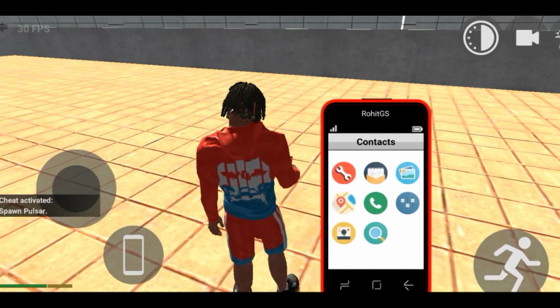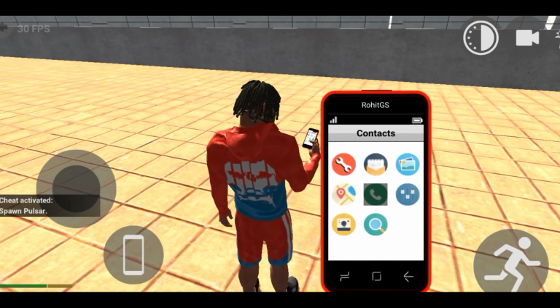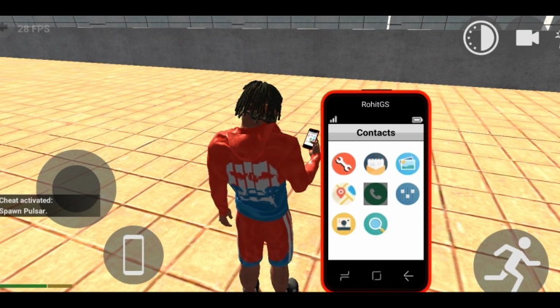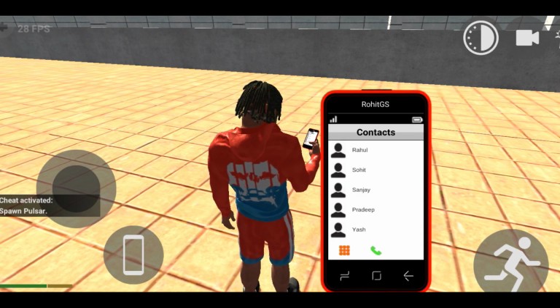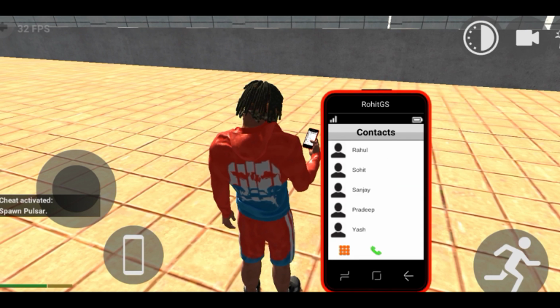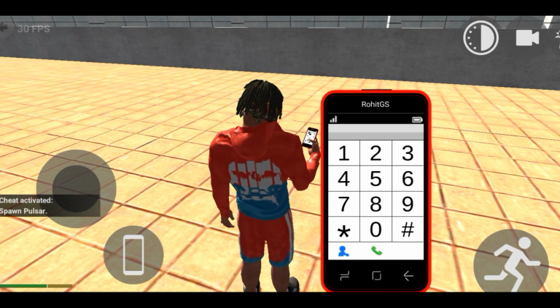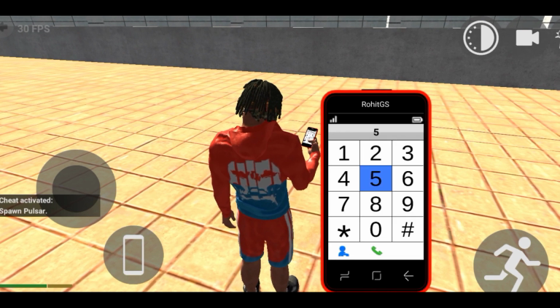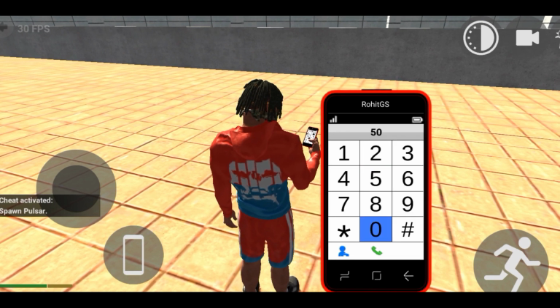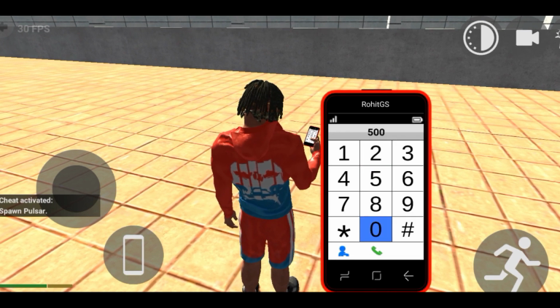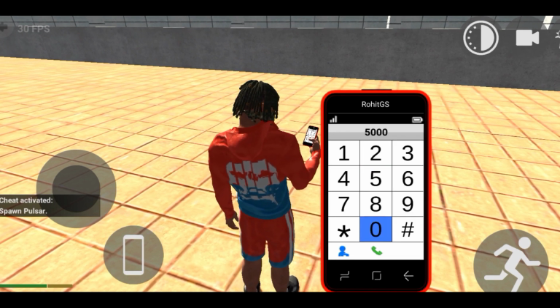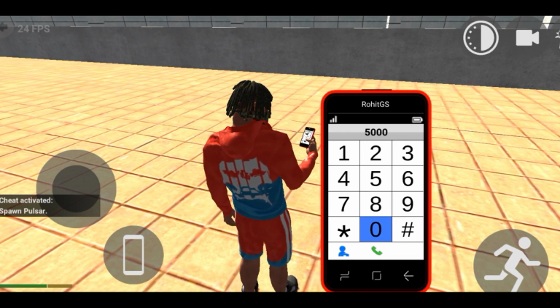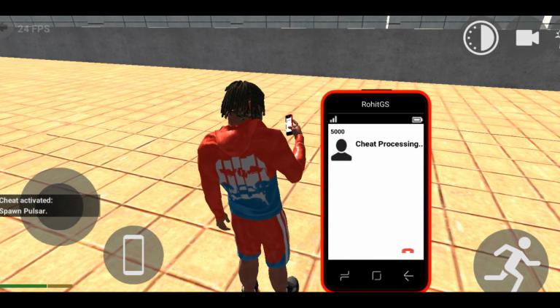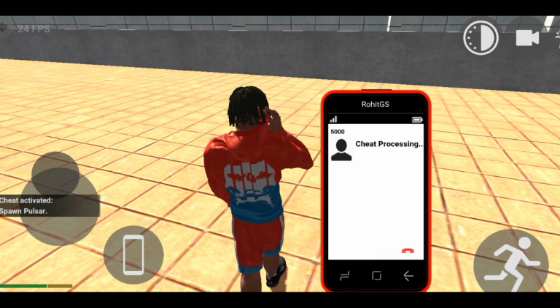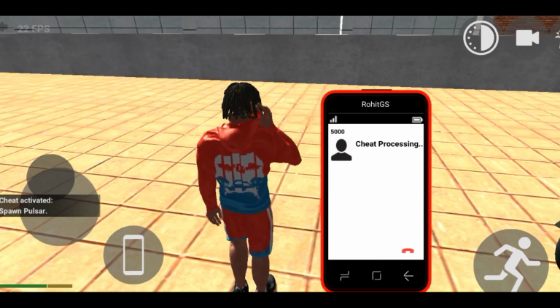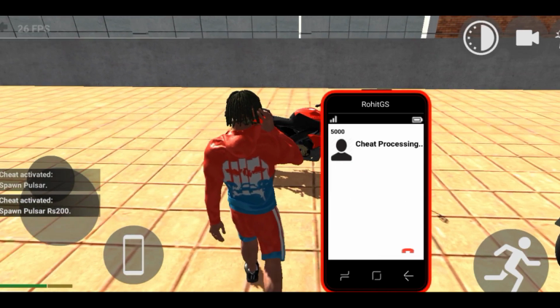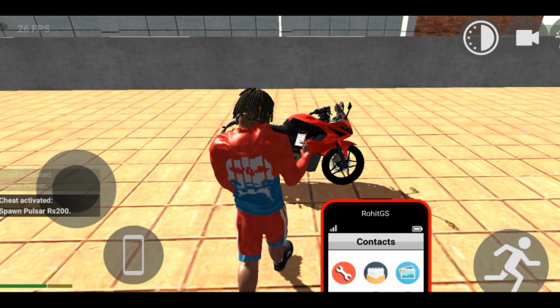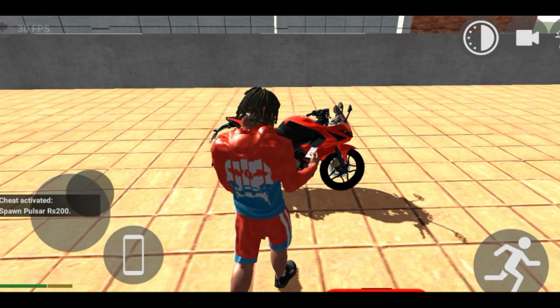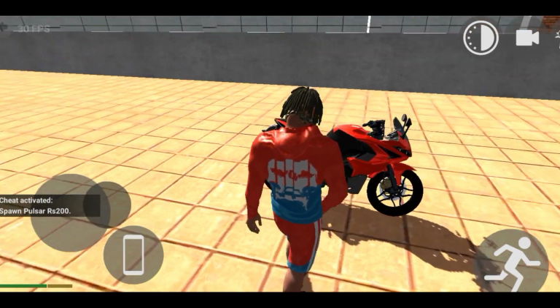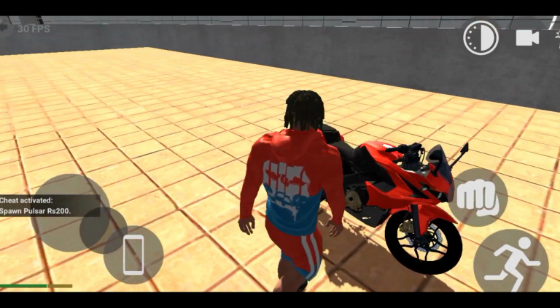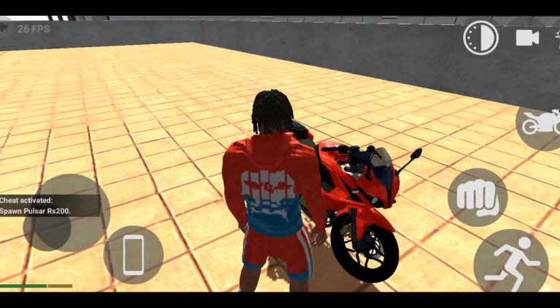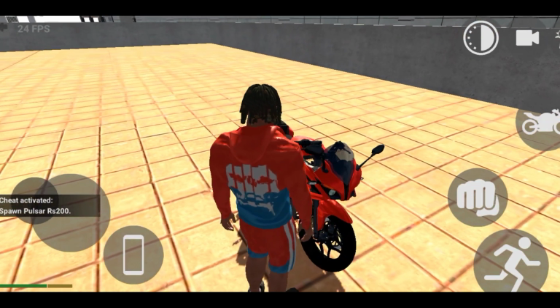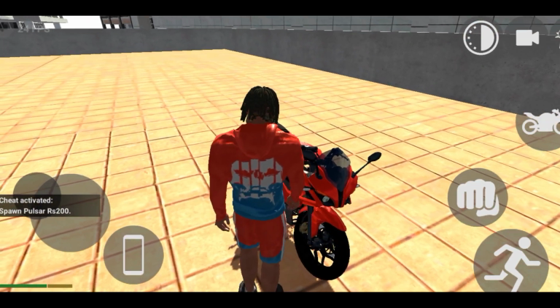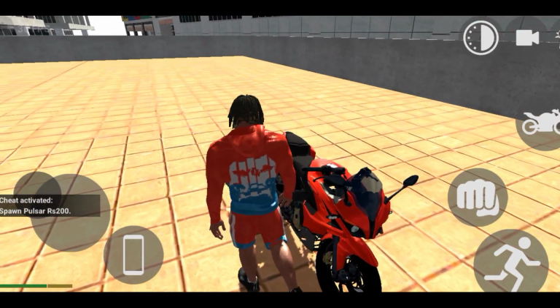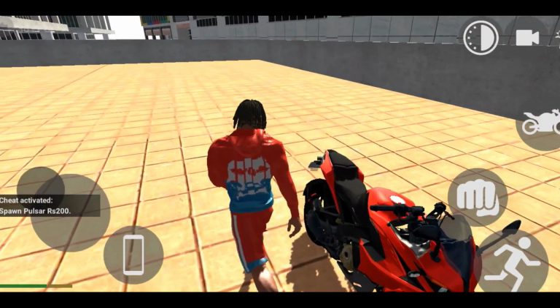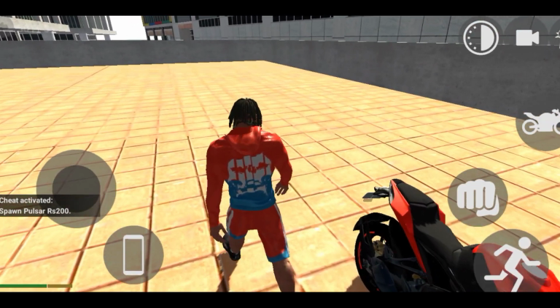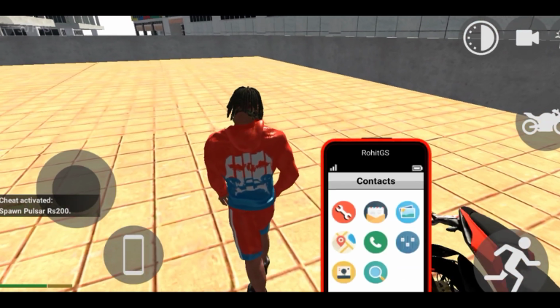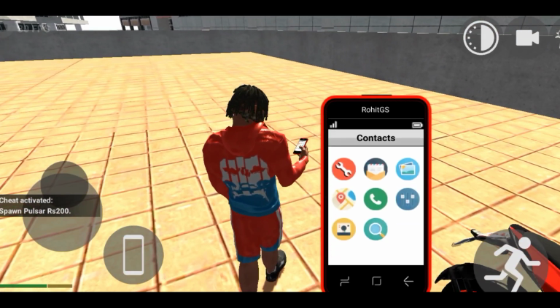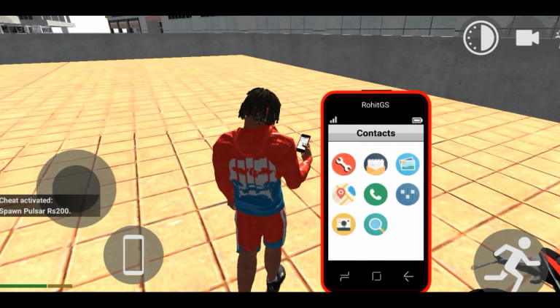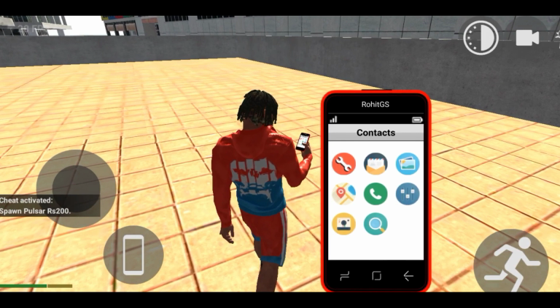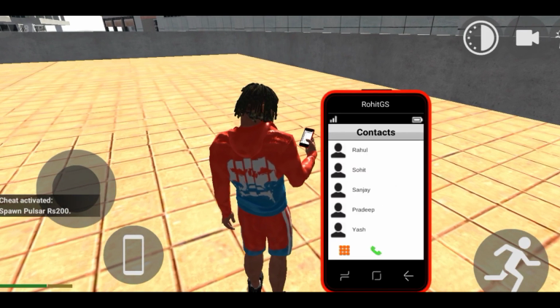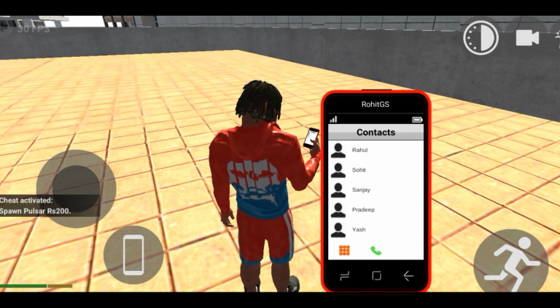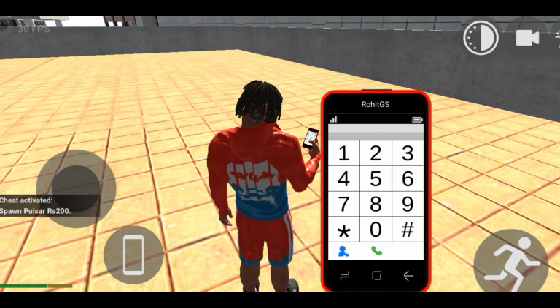The next cheat code is Pulsar RS200. This is also very few people know. So we need to dial 5000, and we need to select it in the red color.